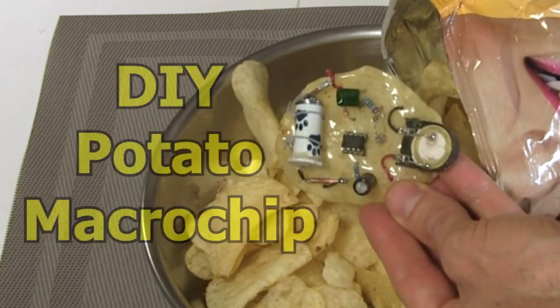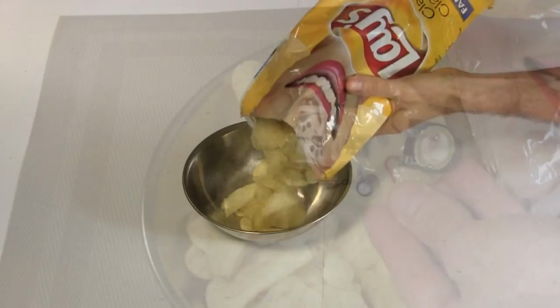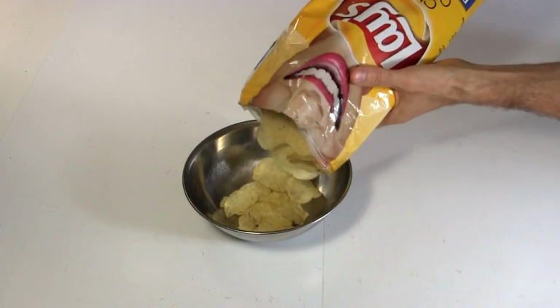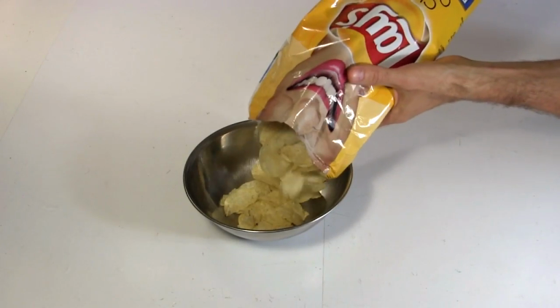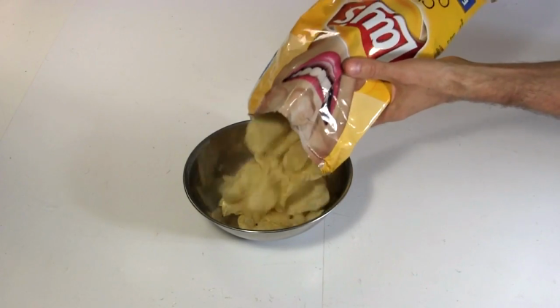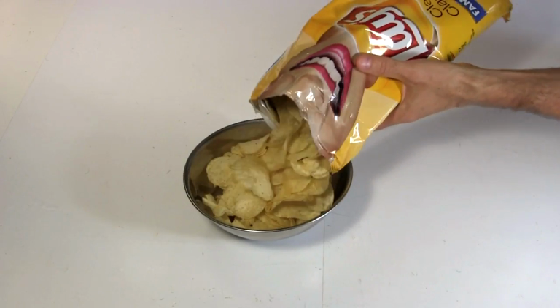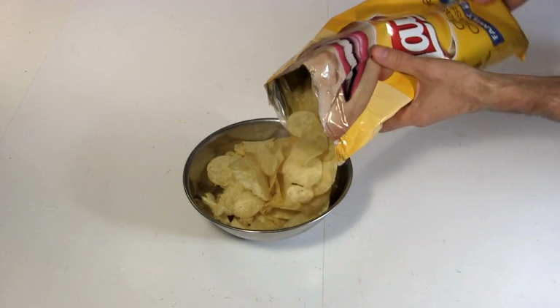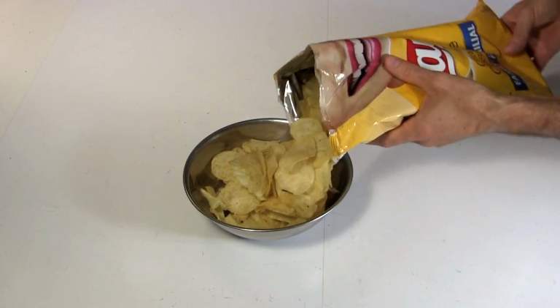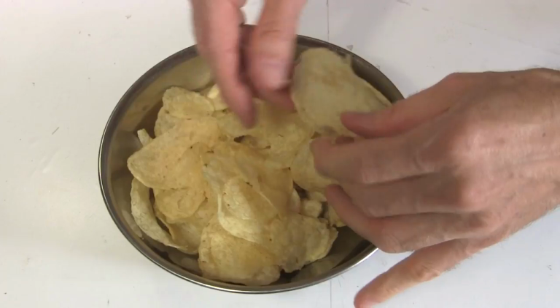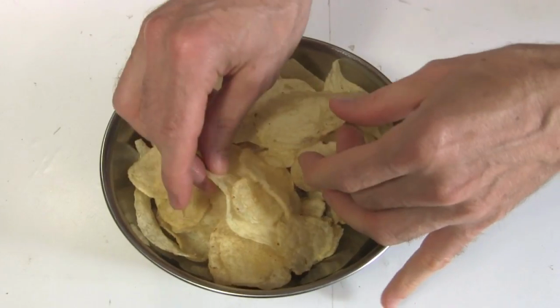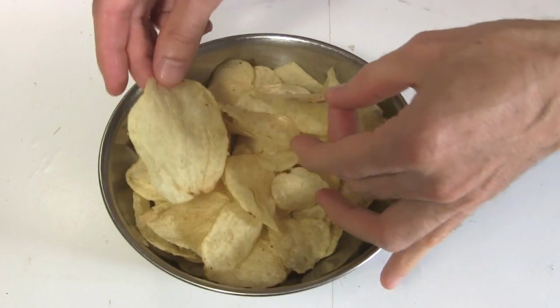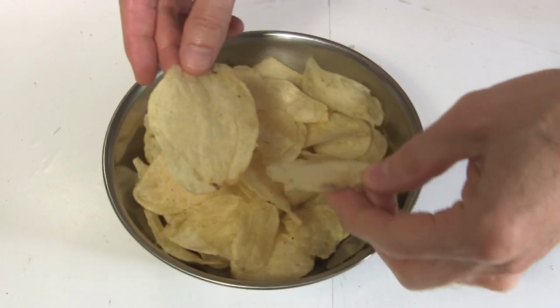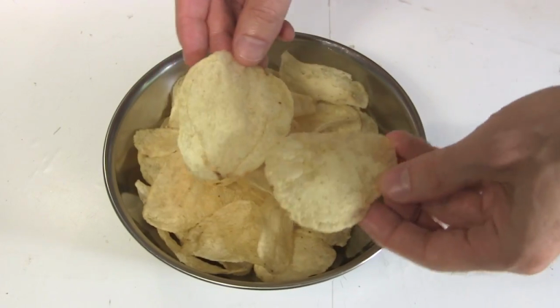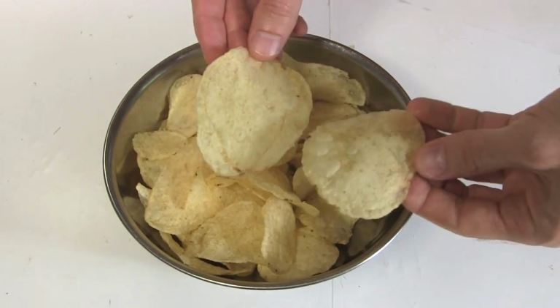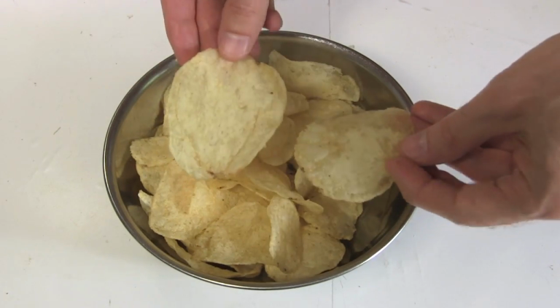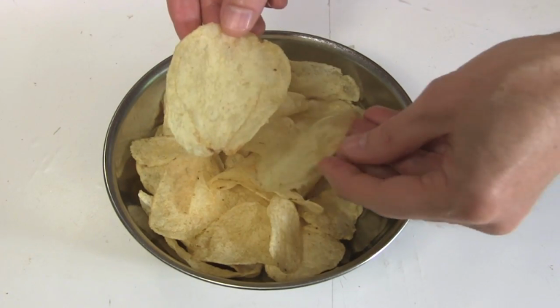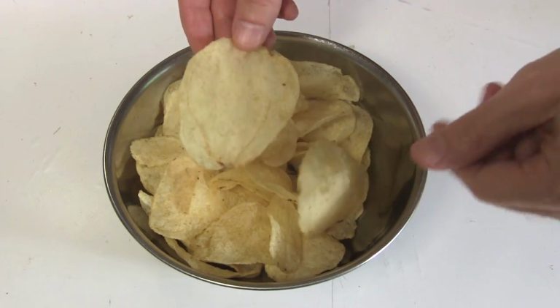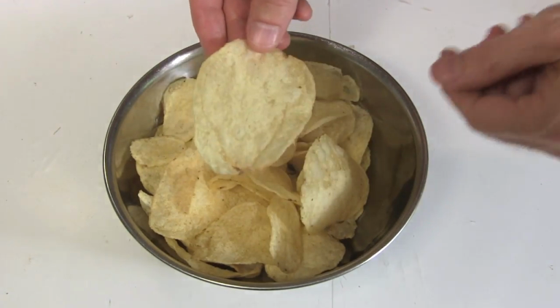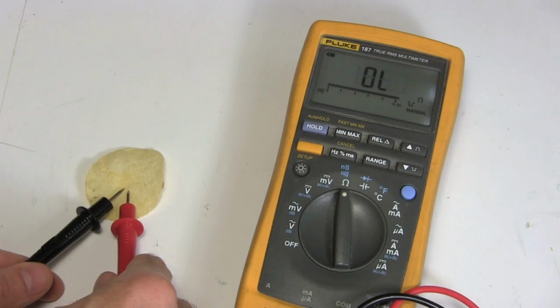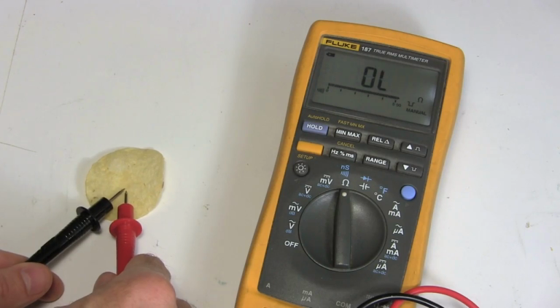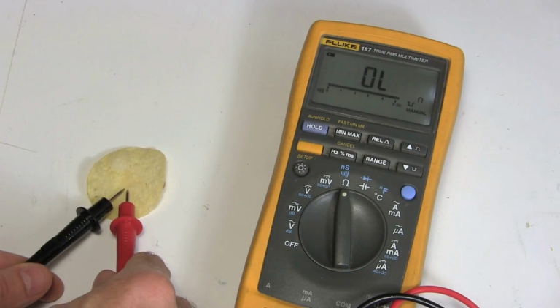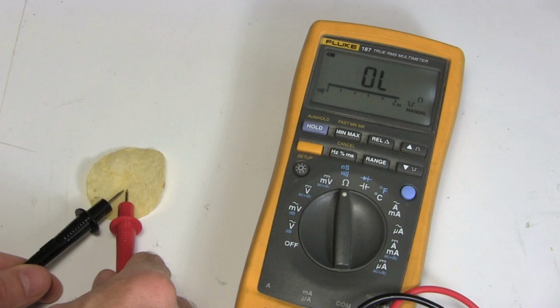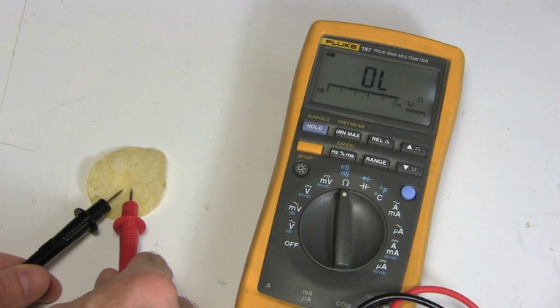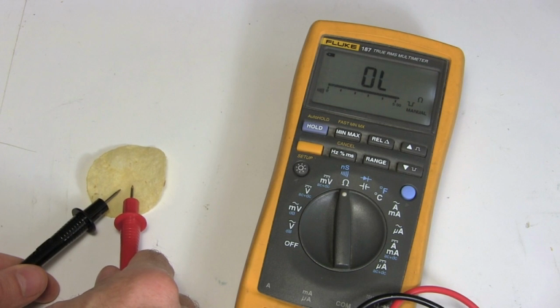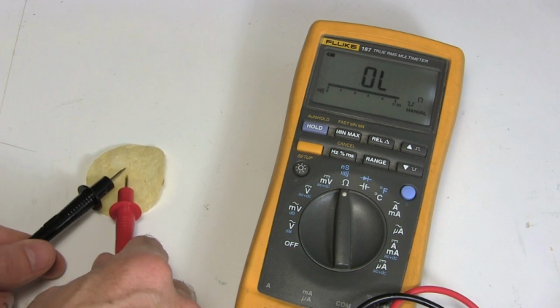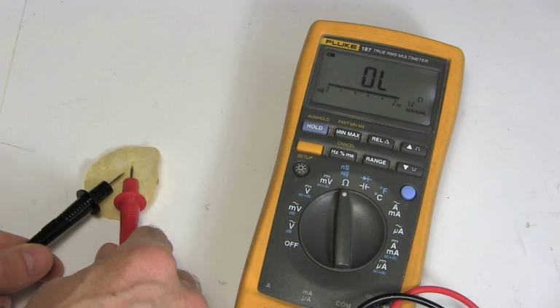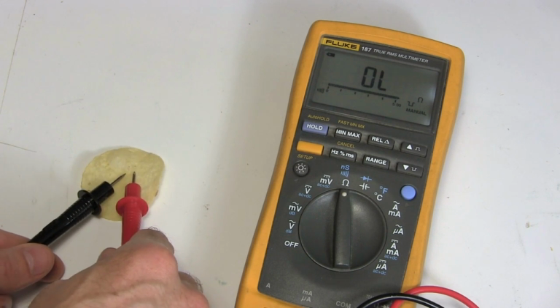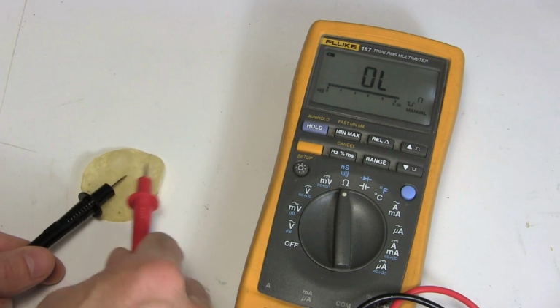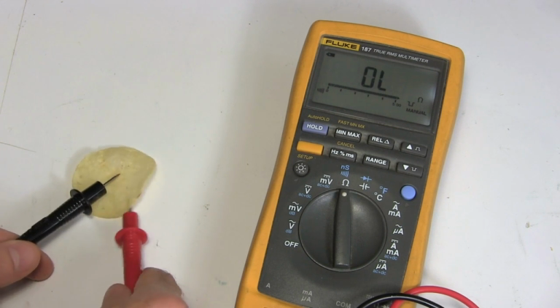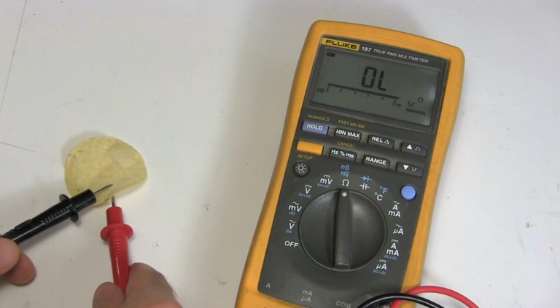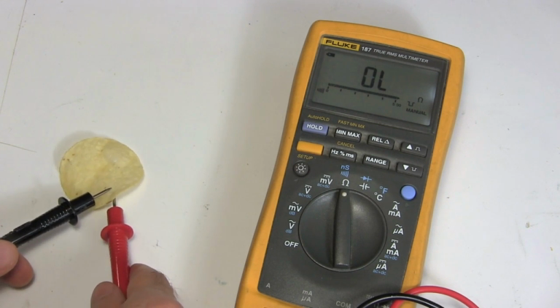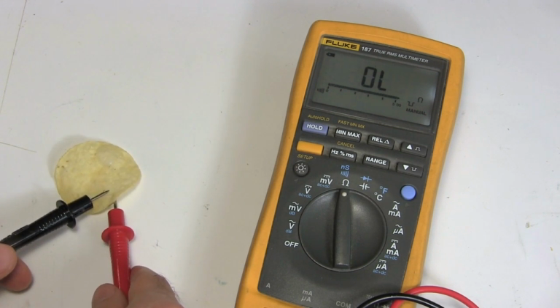I start by pouring out some unsalted chips, just in case salted was too electrically conductive. I find a big enough chip, but first I check for resistance with a test chip. So far so good — it's not electrically conductive.